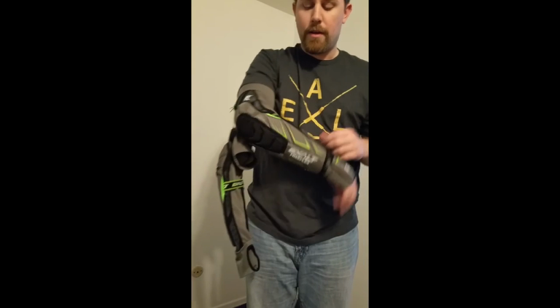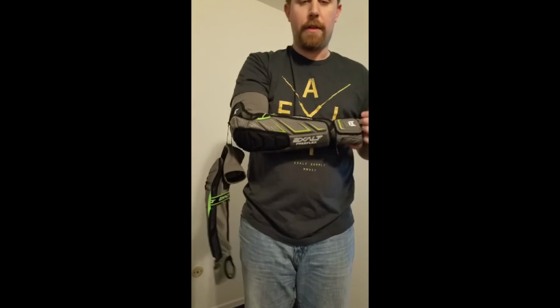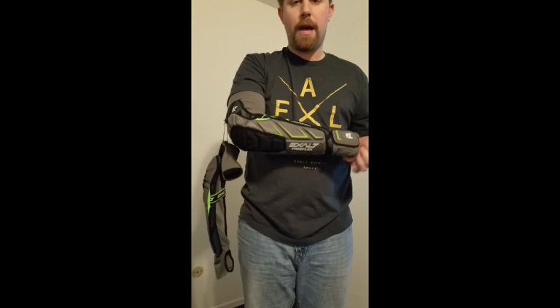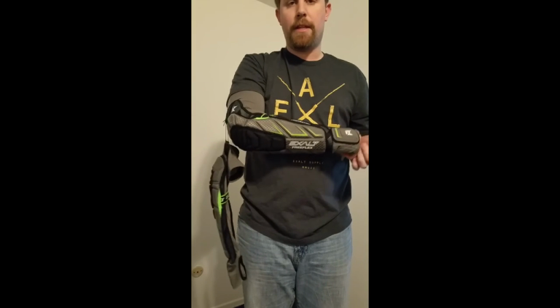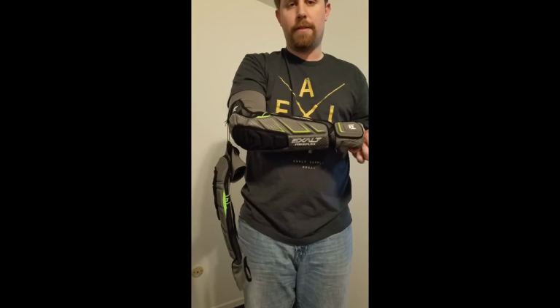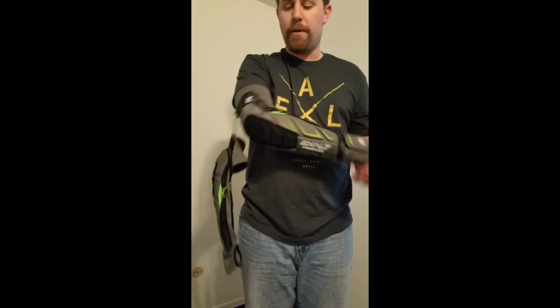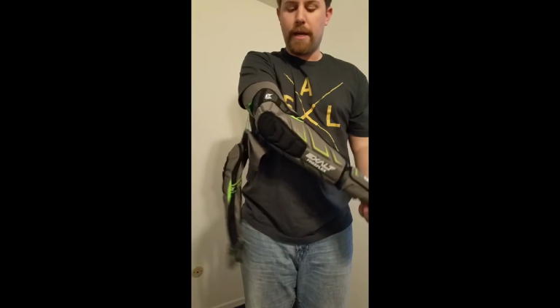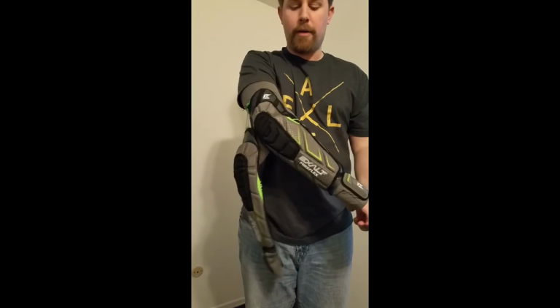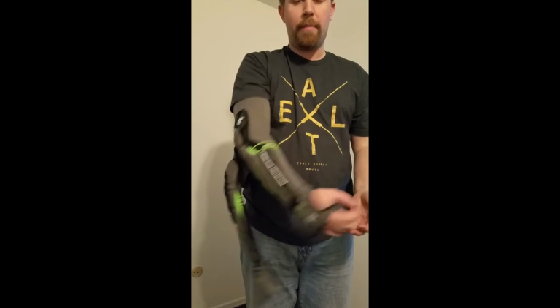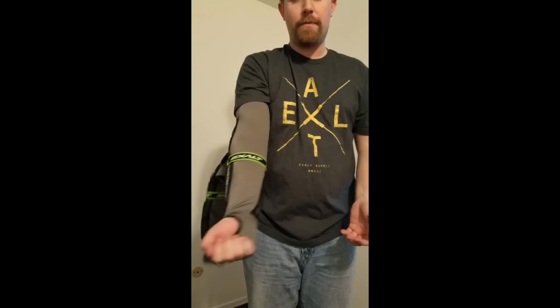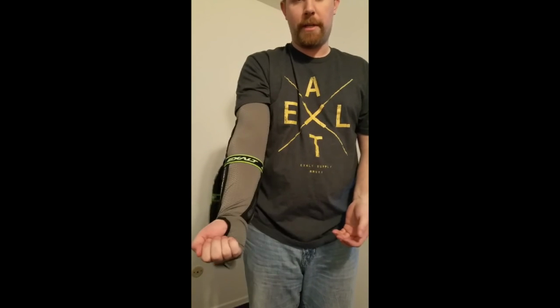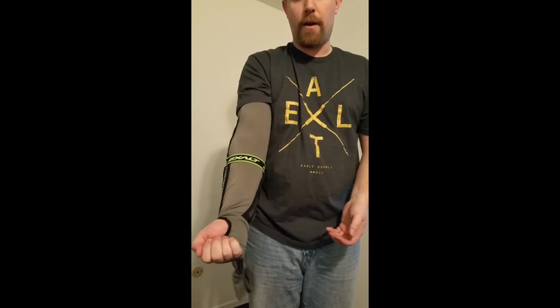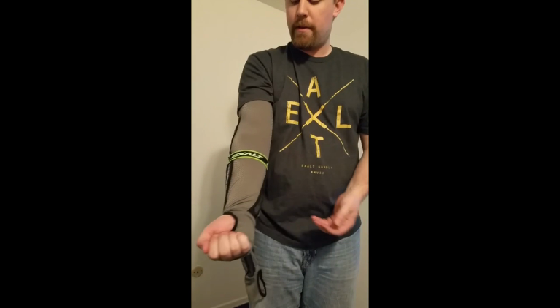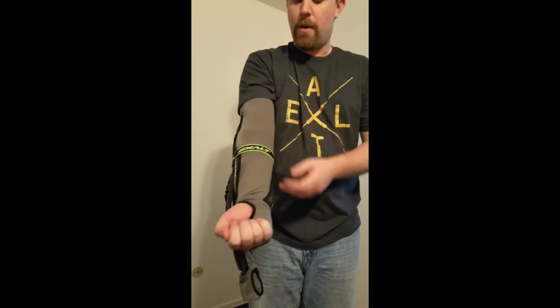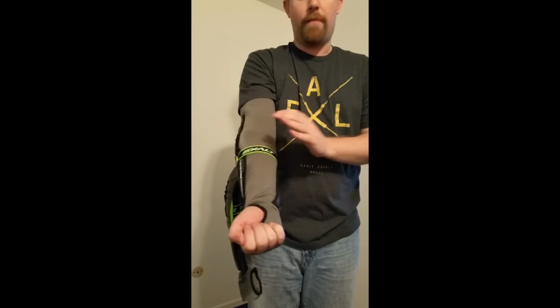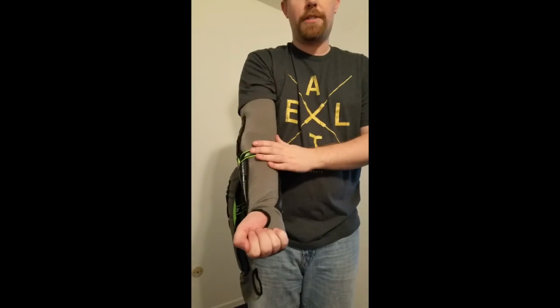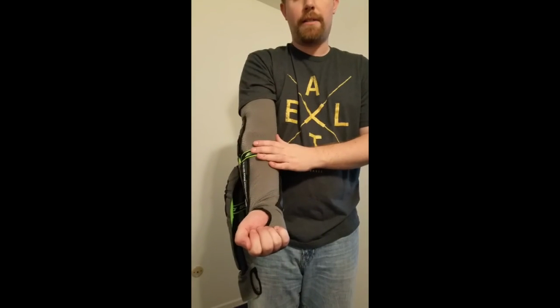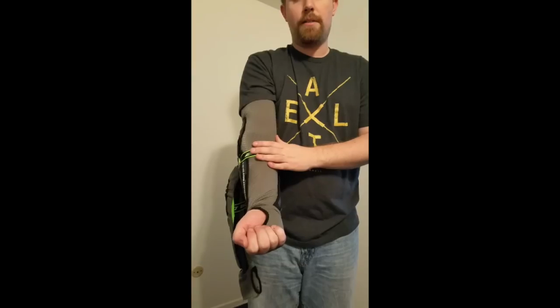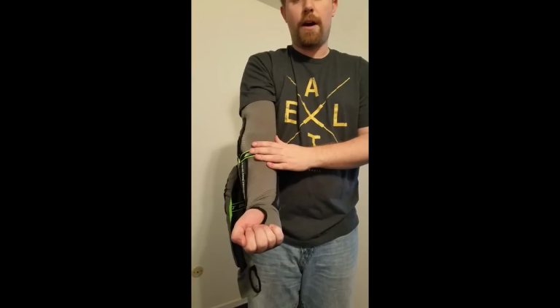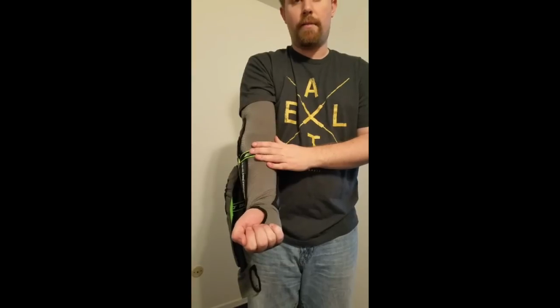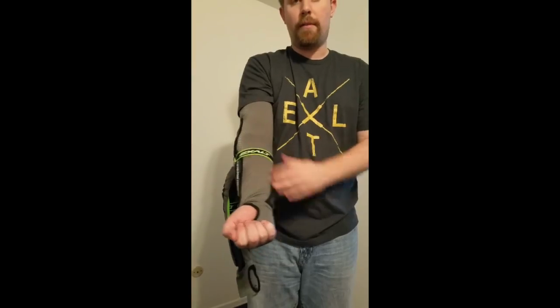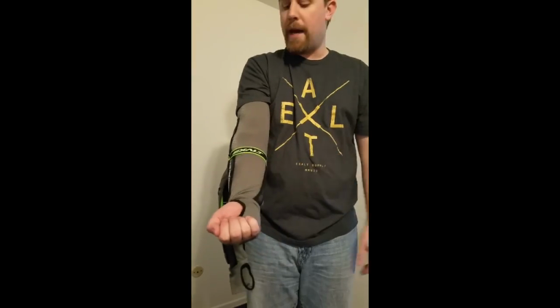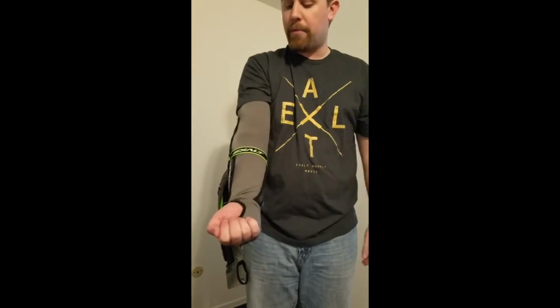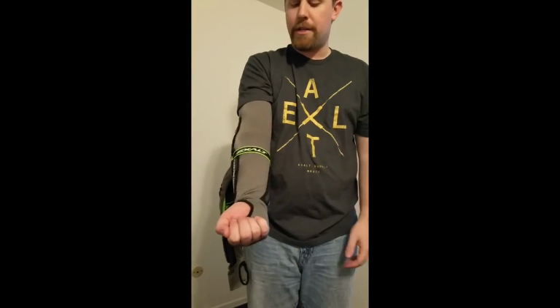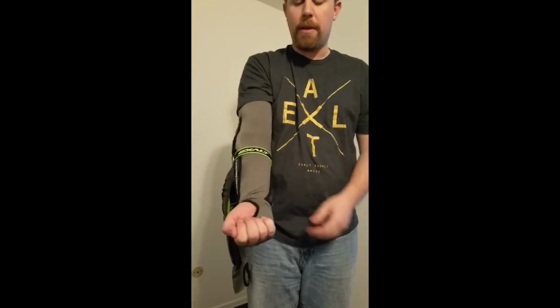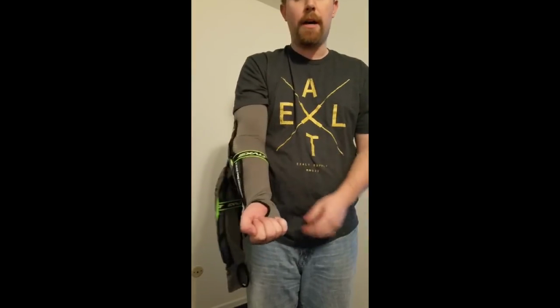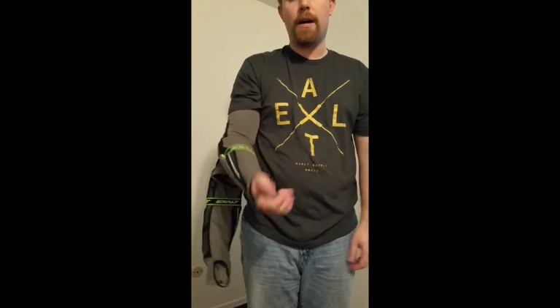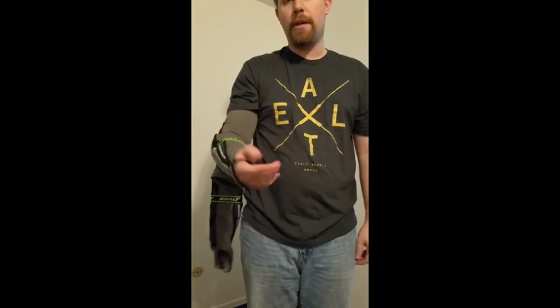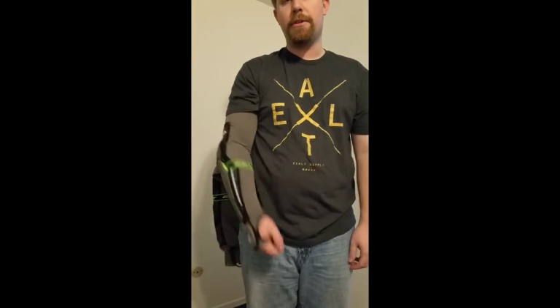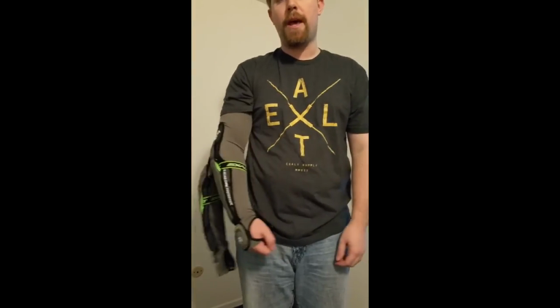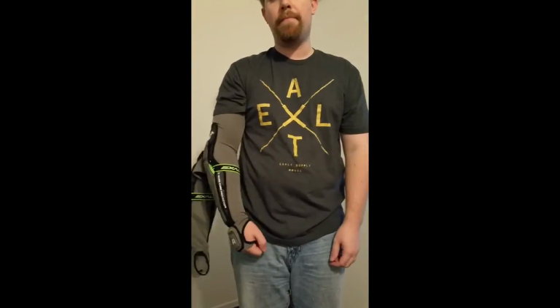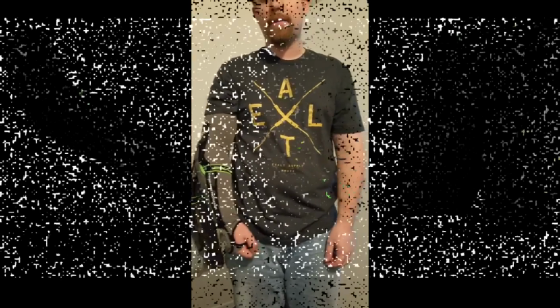So there you have it — that's the Free Flex Elbow Pads from Exalt. We have all sizes in stock and available now at projectpb.com. Get yours today. Thanks.